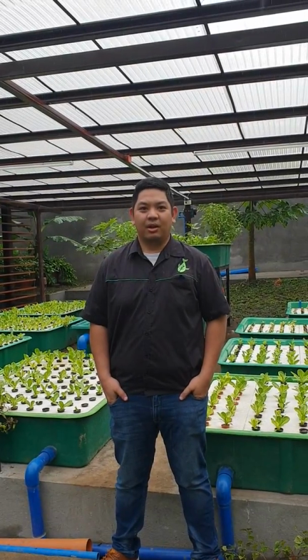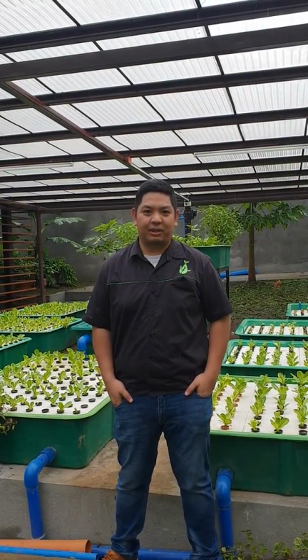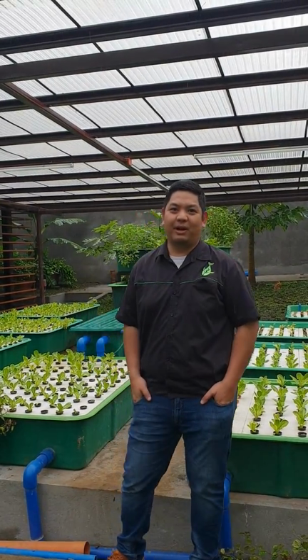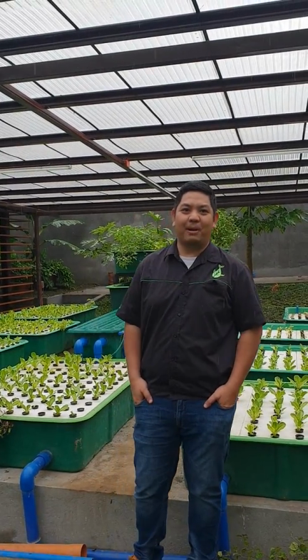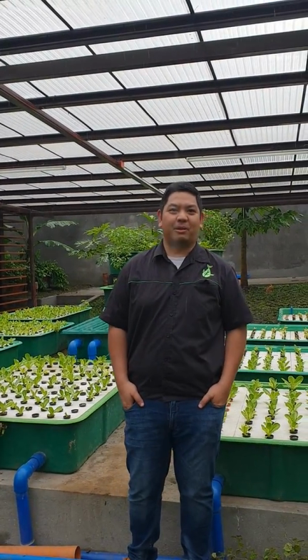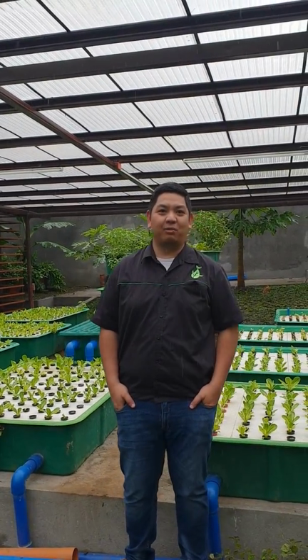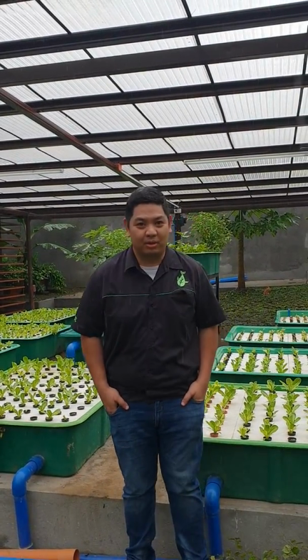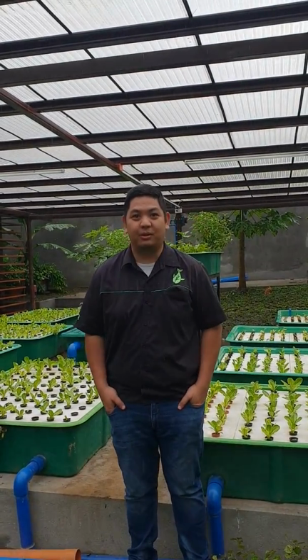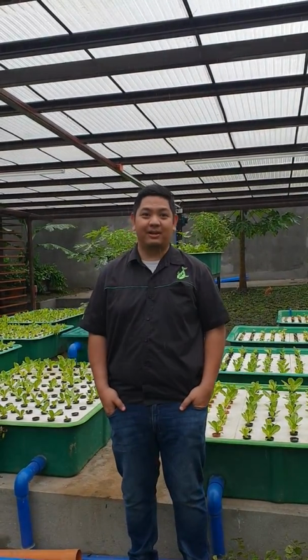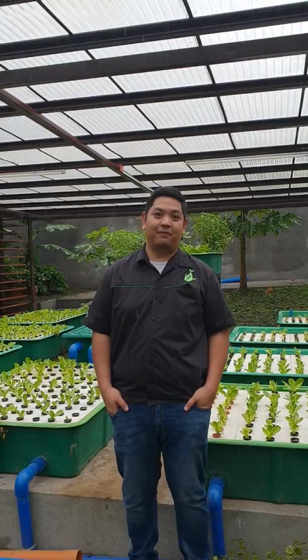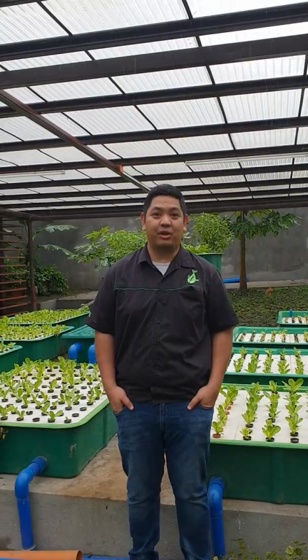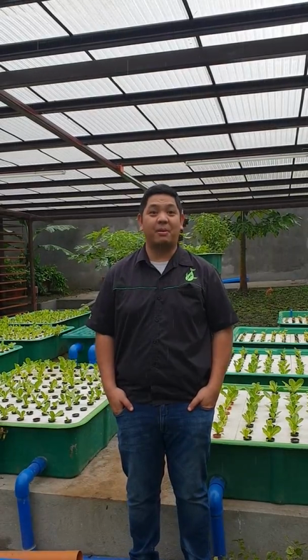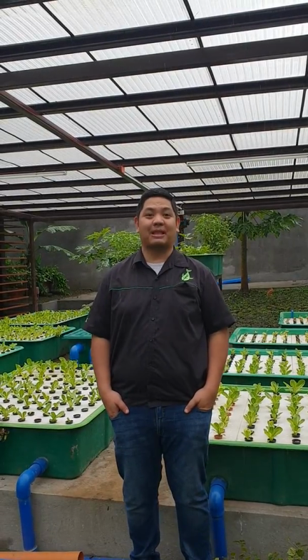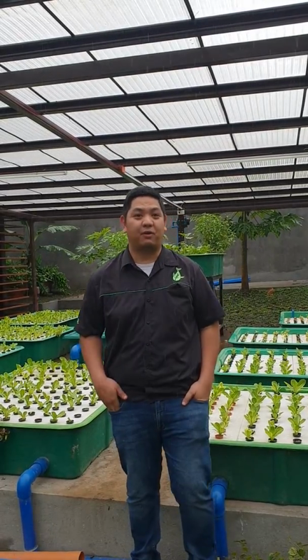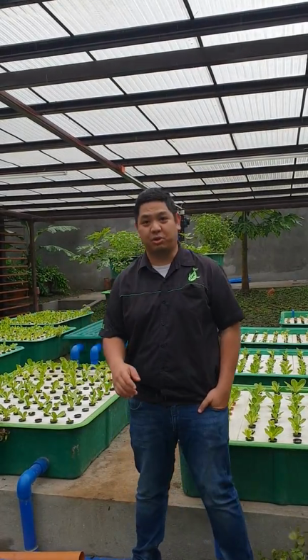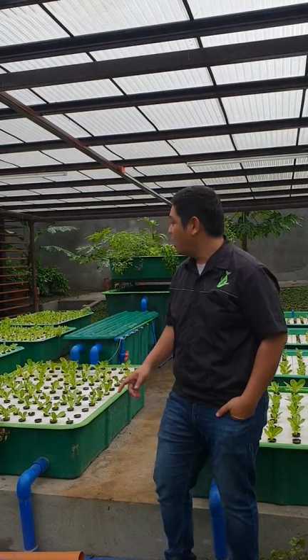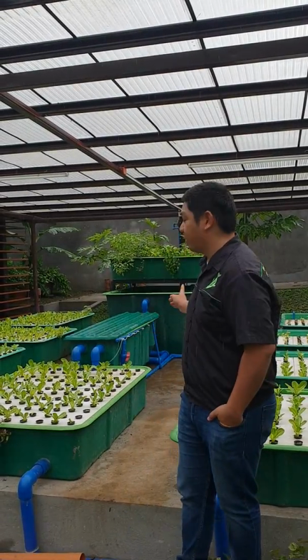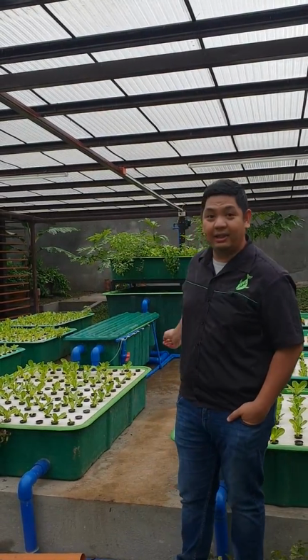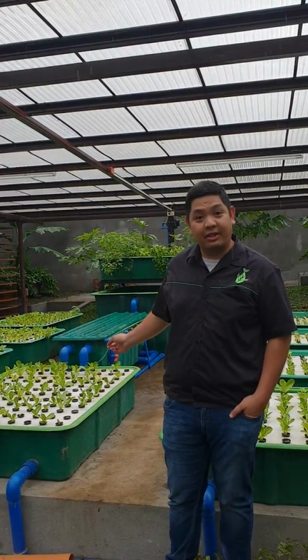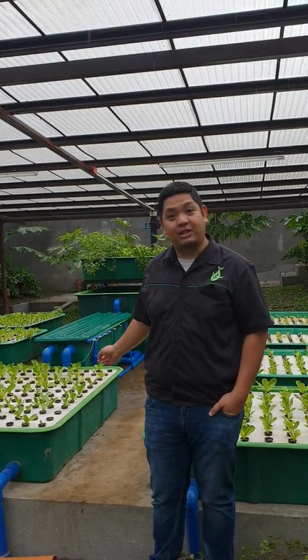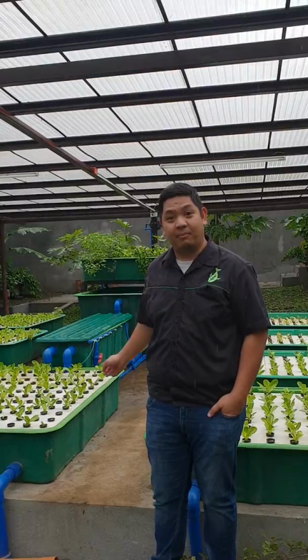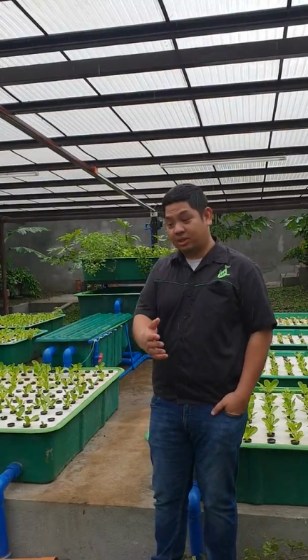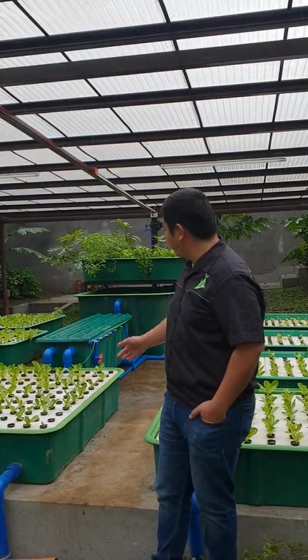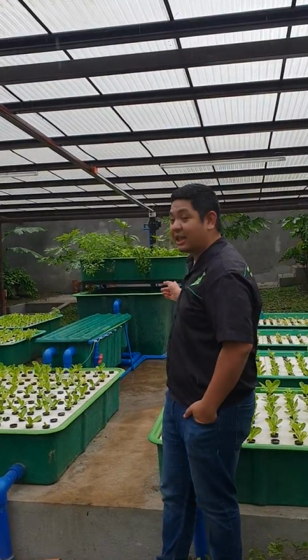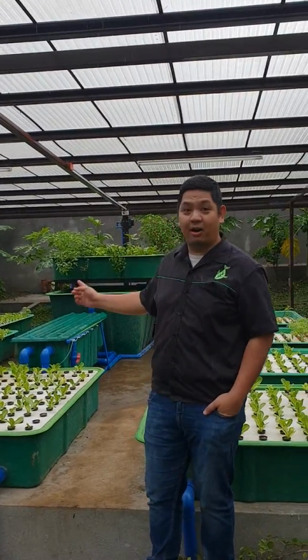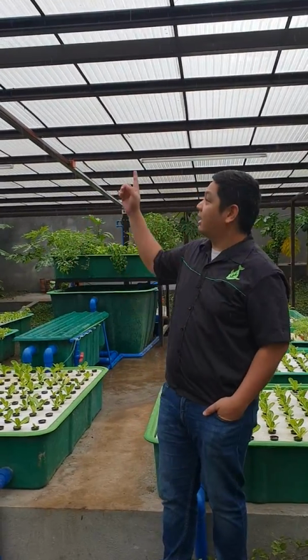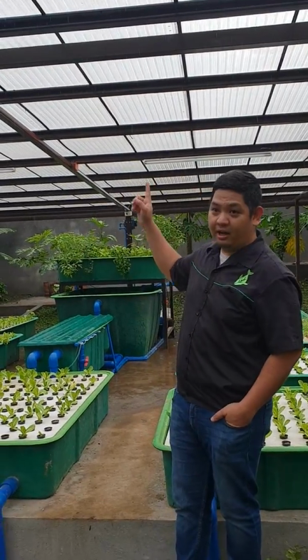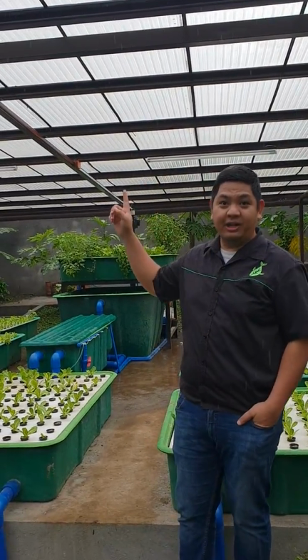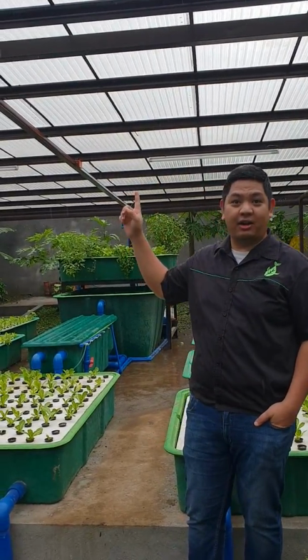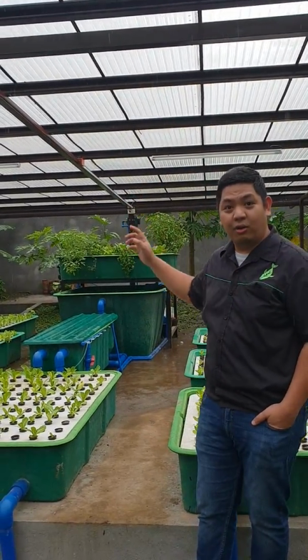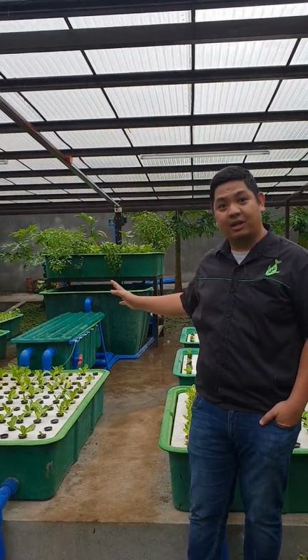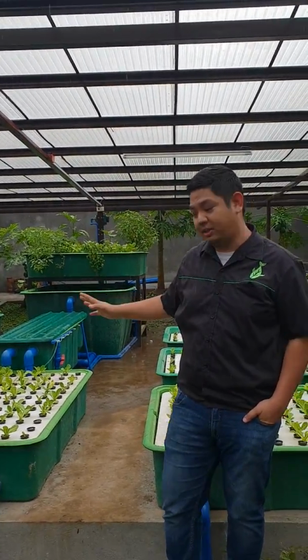Good day to everyone. I'm Mad Huantamad and welcome to another video here at Raid Farms. We are here somewhere in Batangas to show you our 10 grow bed system. Let's go inside our rain shelter and look at the parts of our system.